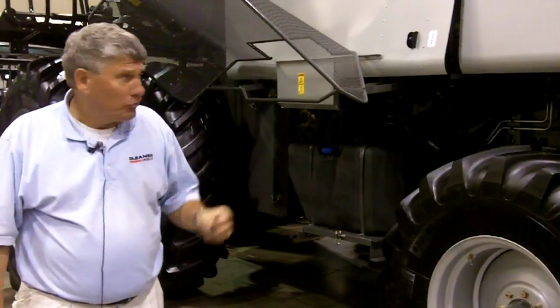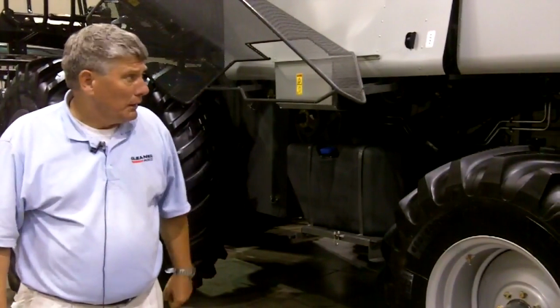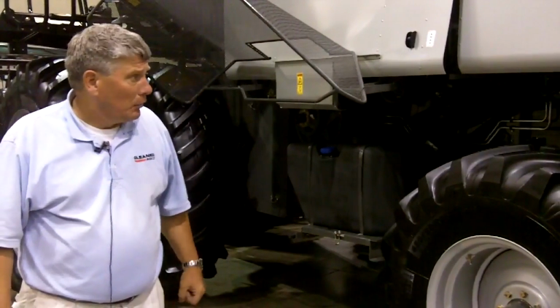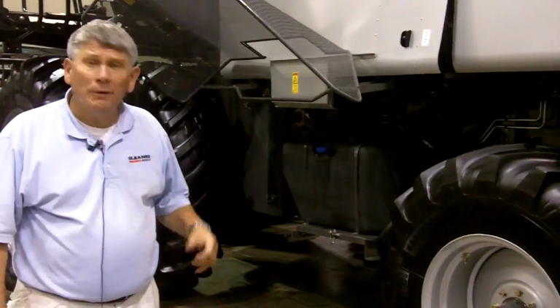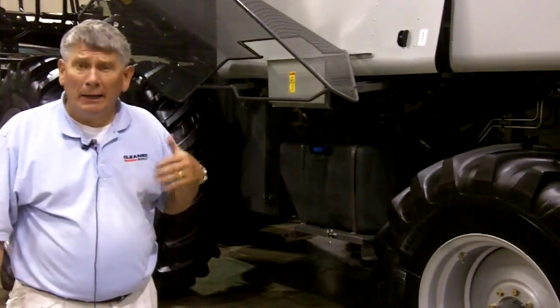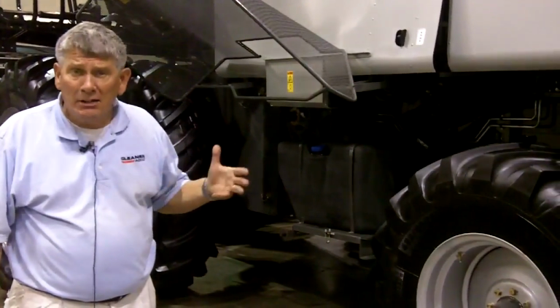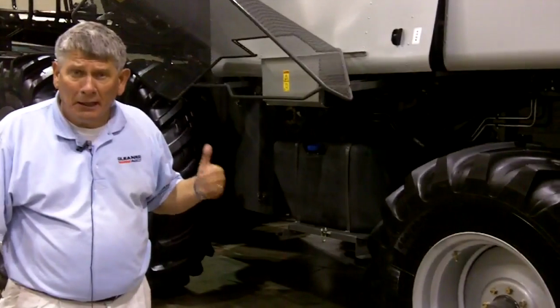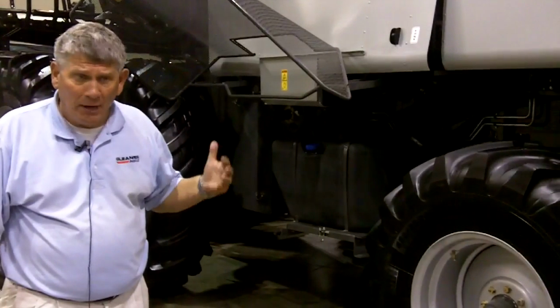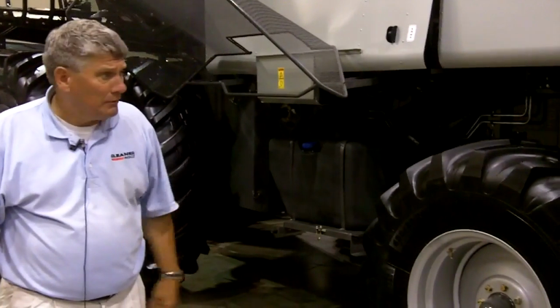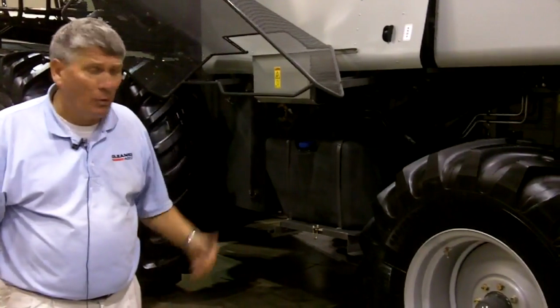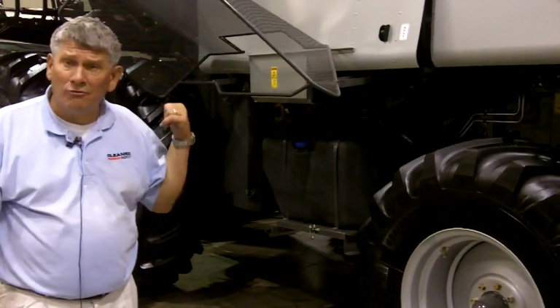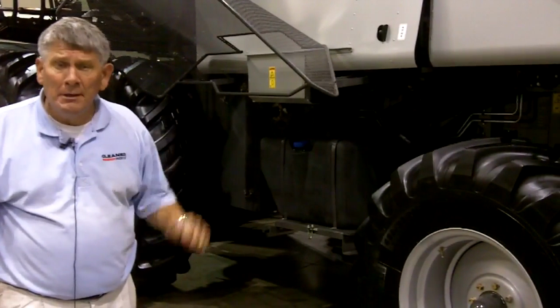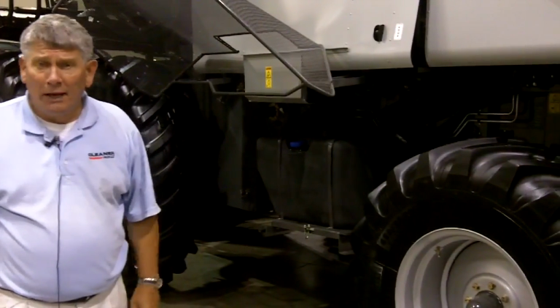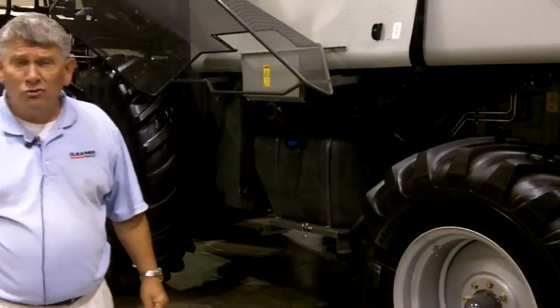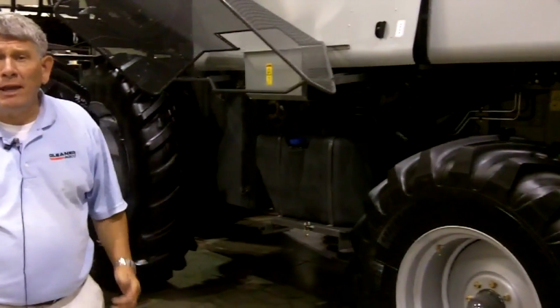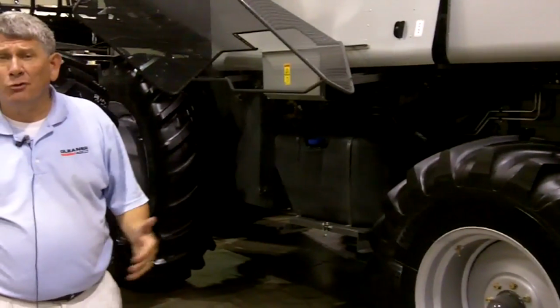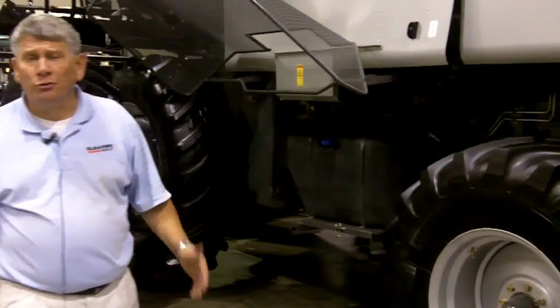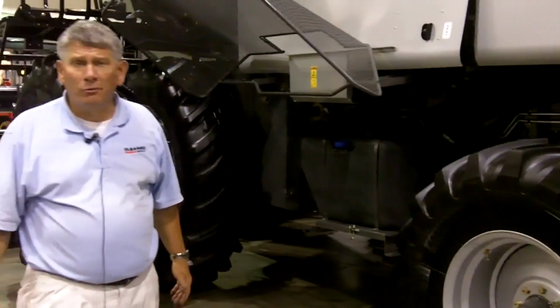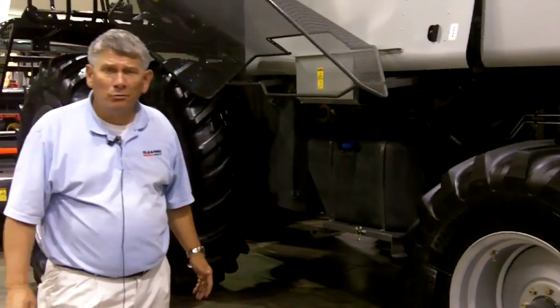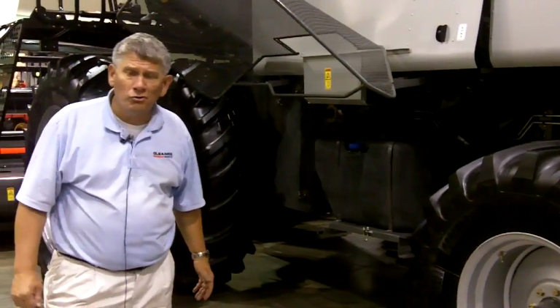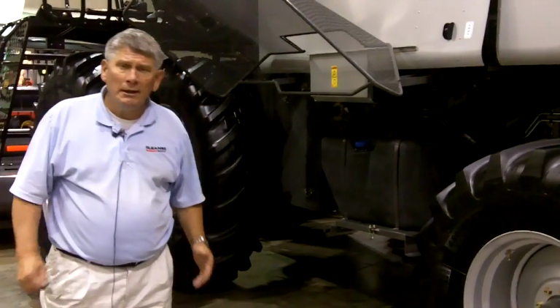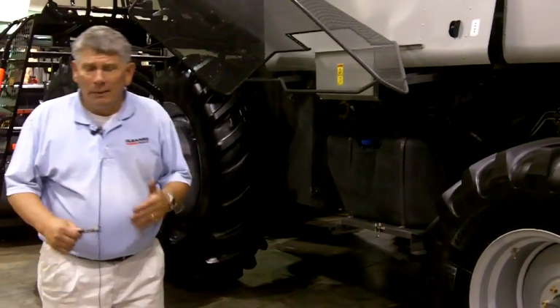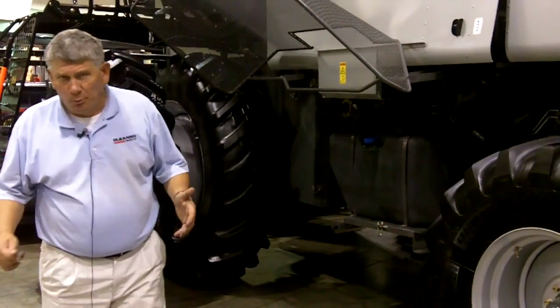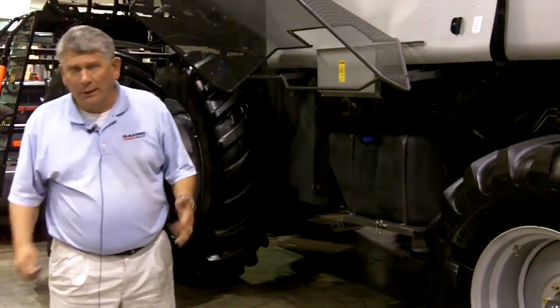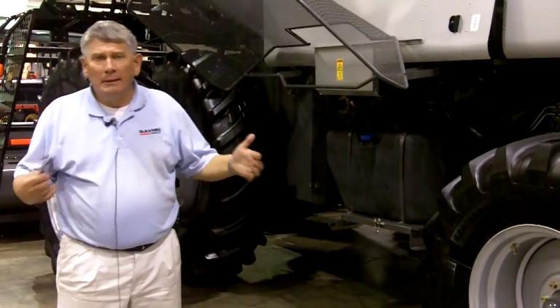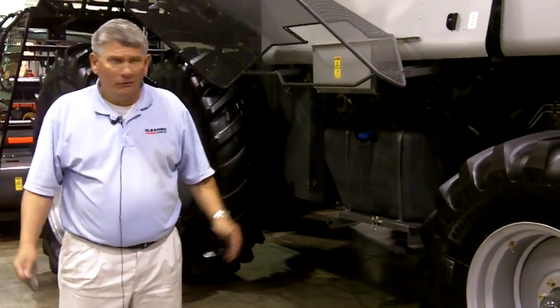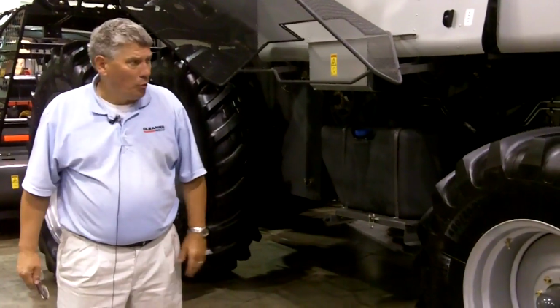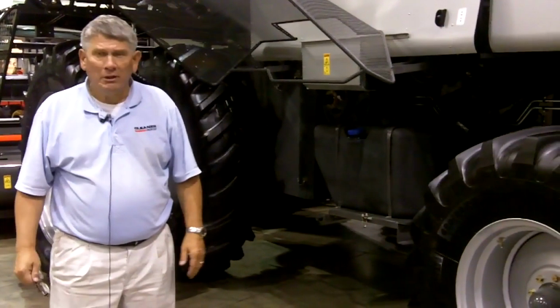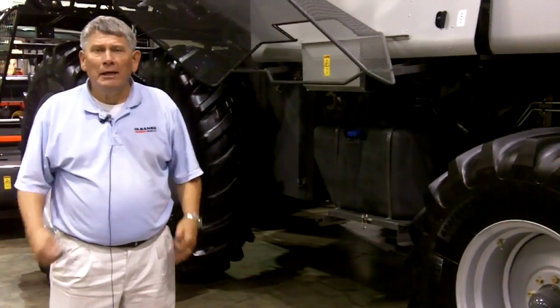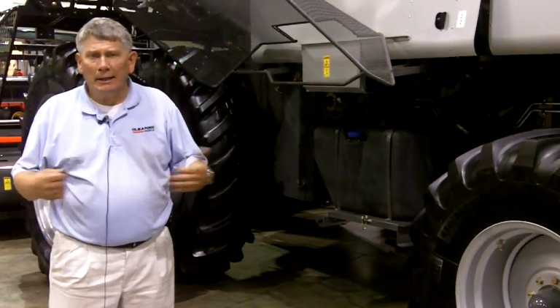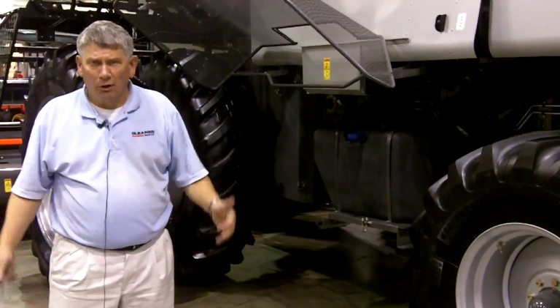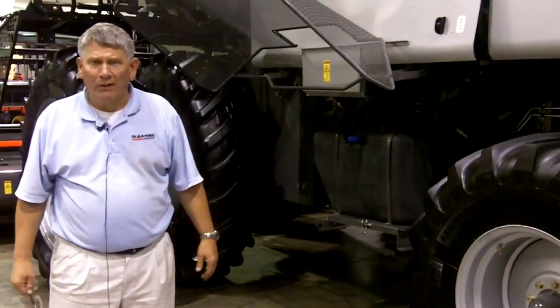Obviously, lower heat is generated from this engine compared to the traditional Tier 3 engine, and most importantly, this gives us more productivity and greater capacity.